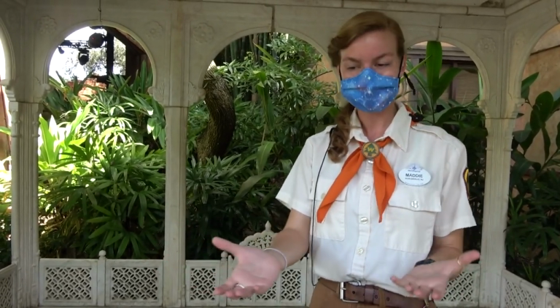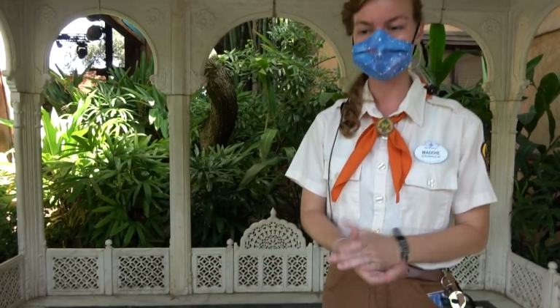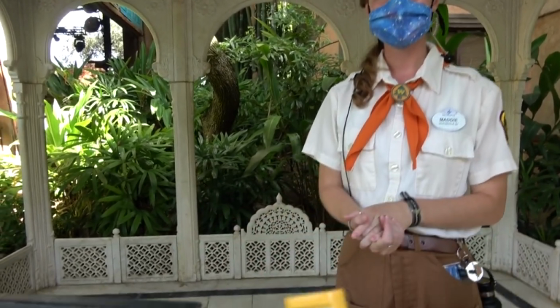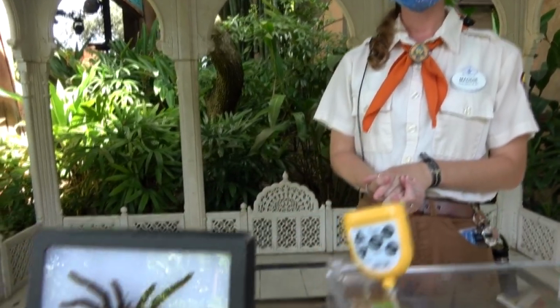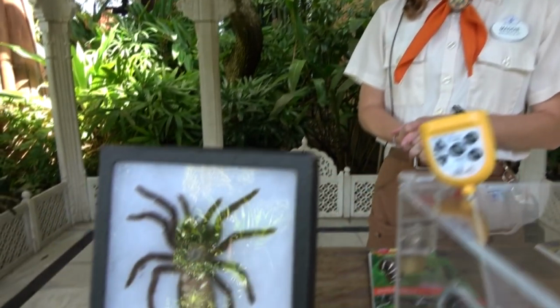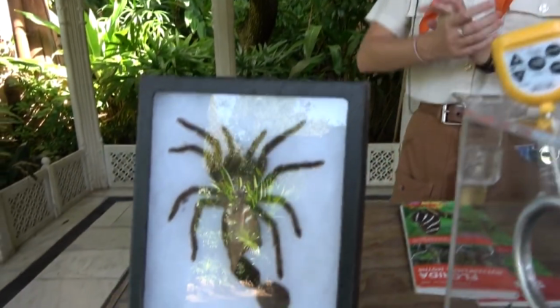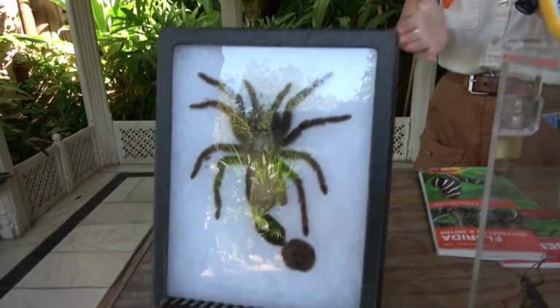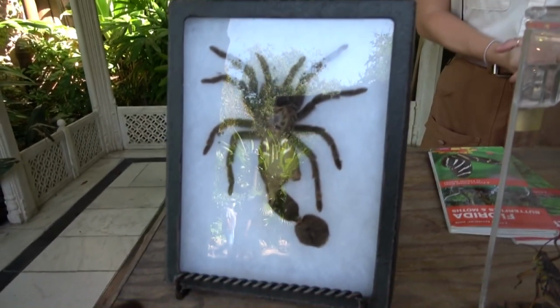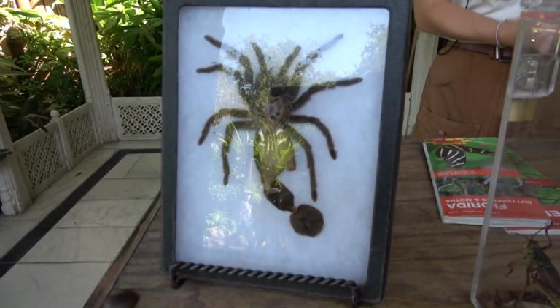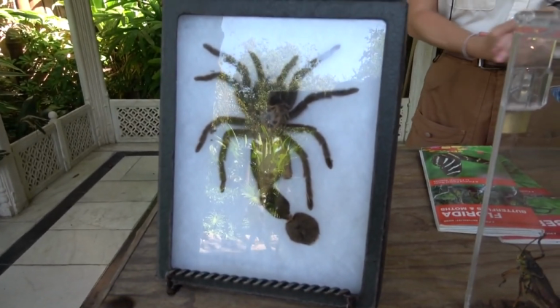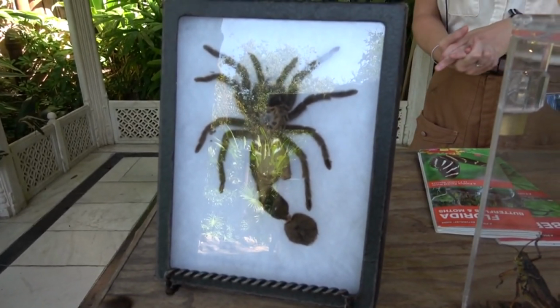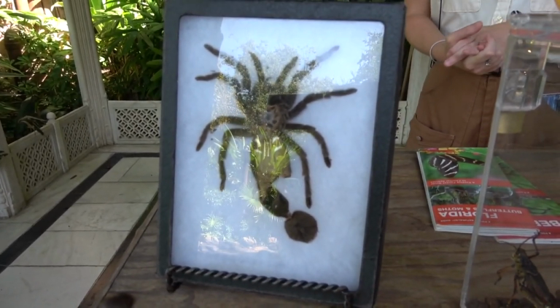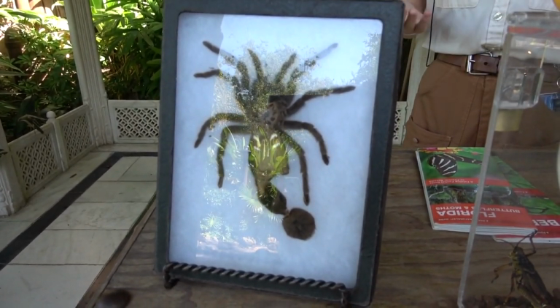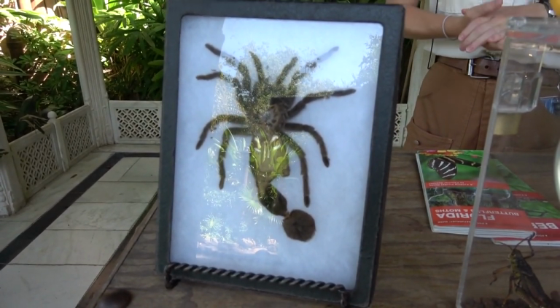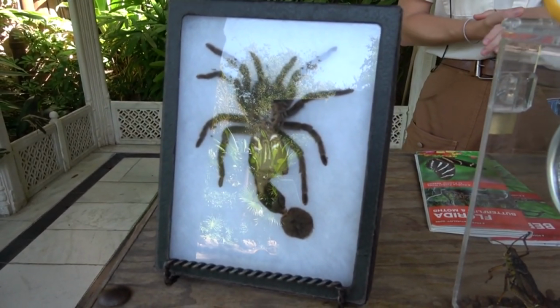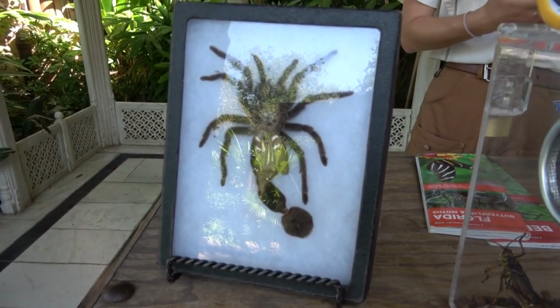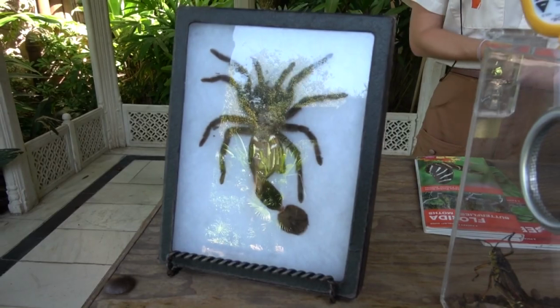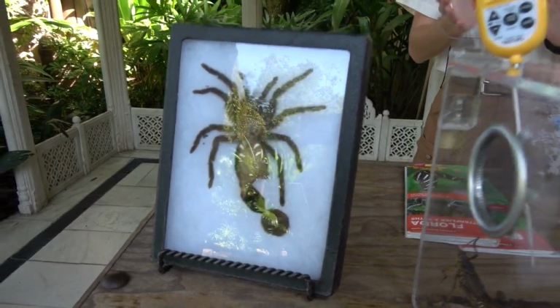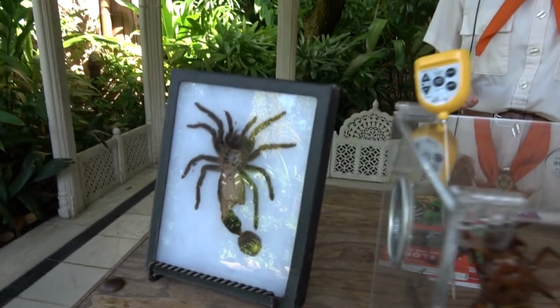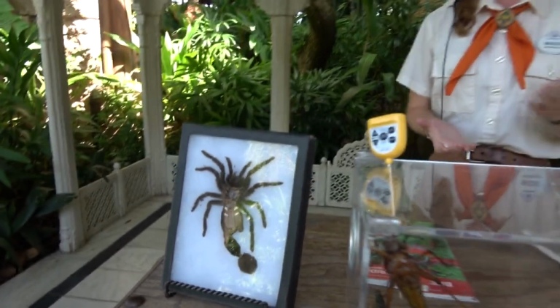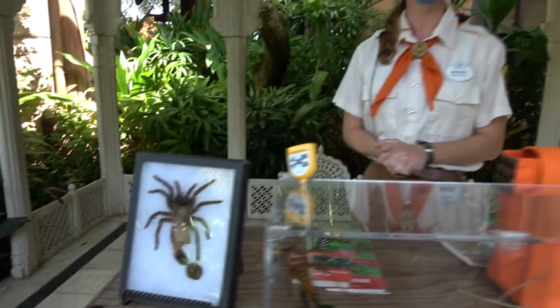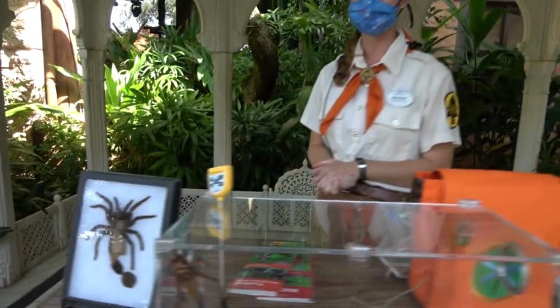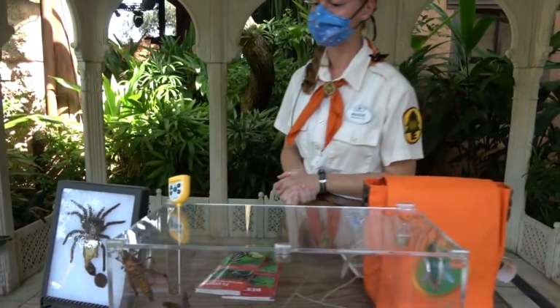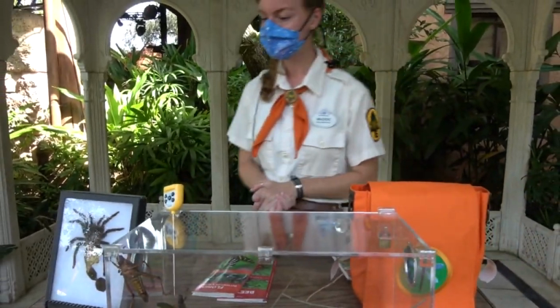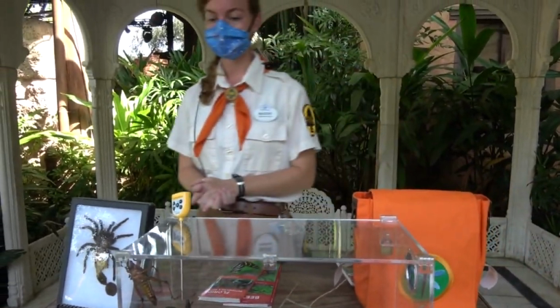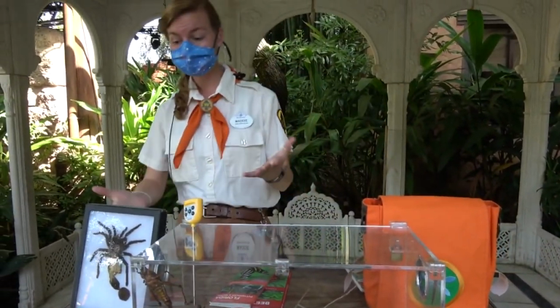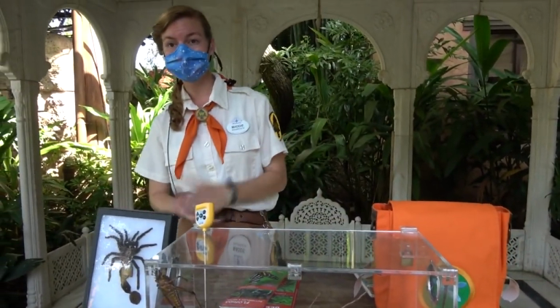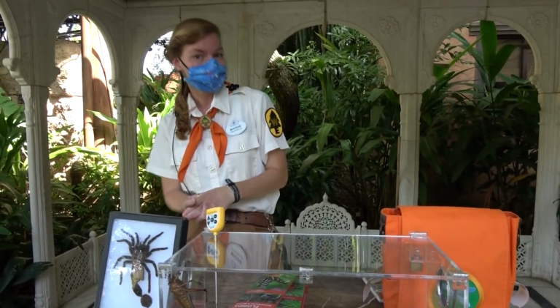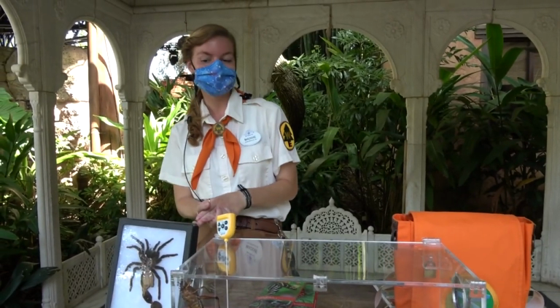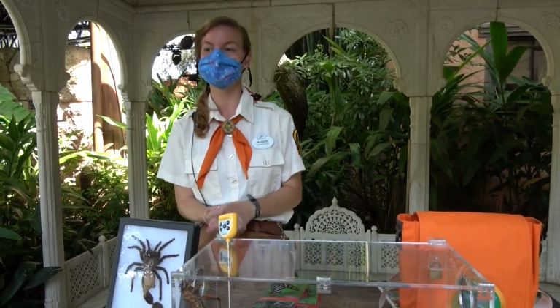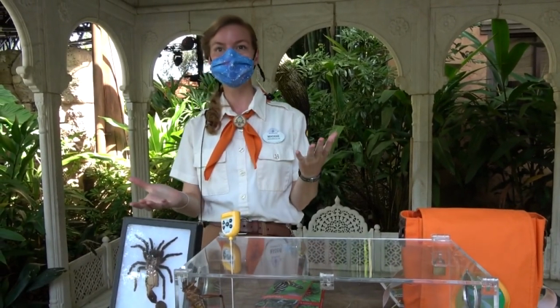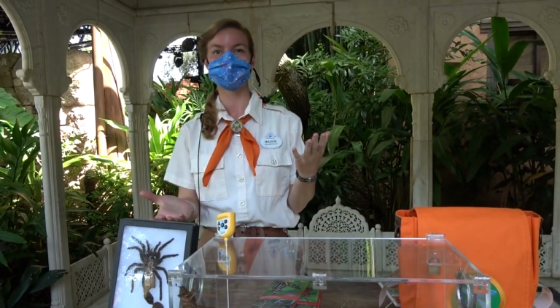It's pretty awesome. This one is not native to Florida — this is a Brazilian black tarantula. Some tarantulas can be found out in the west towards the deserts, like our Arizona blonde tarantulas. But tarantulas come in most every color of the rainbow, so it's definitely cool to check them out.